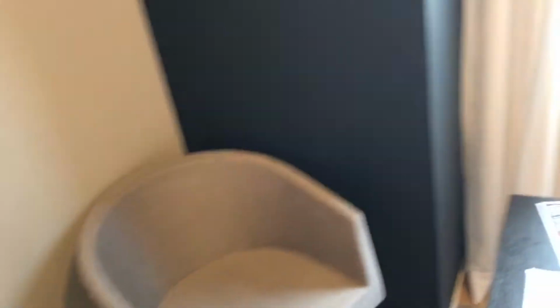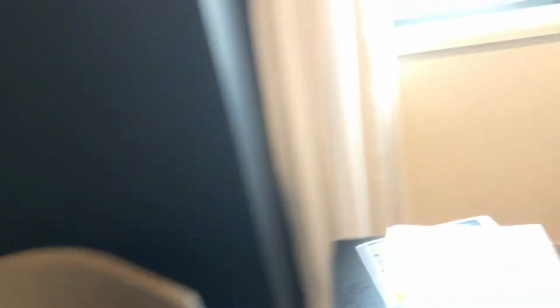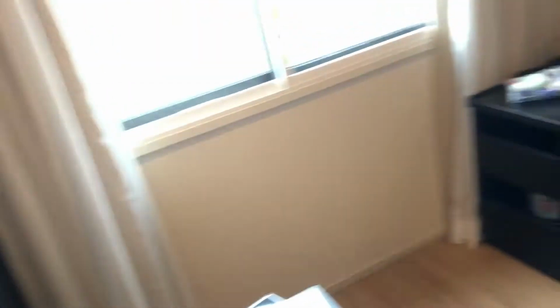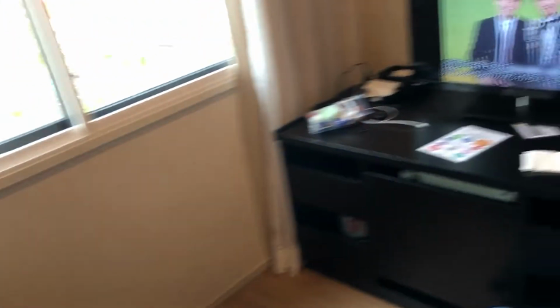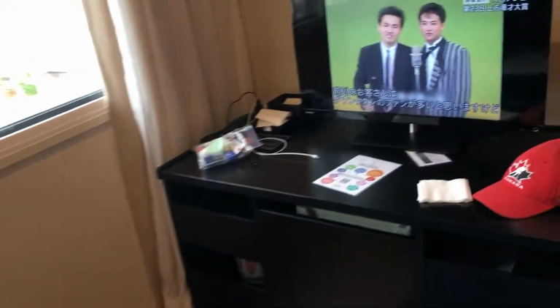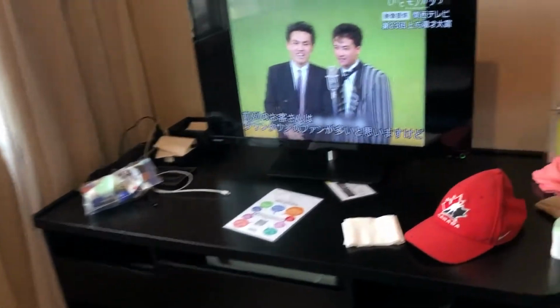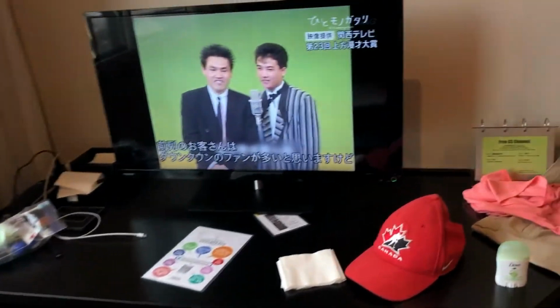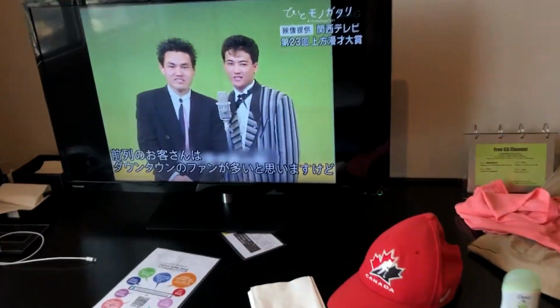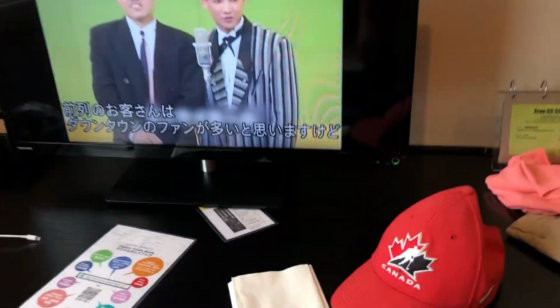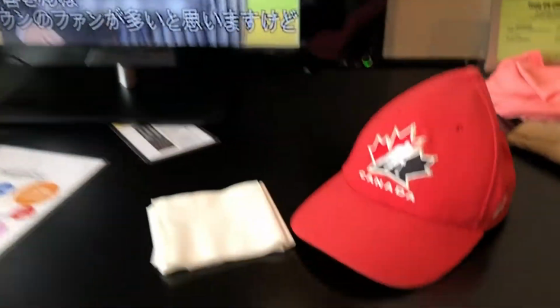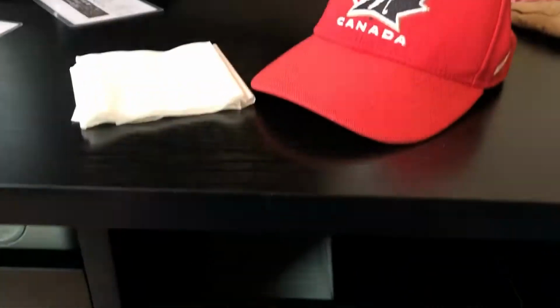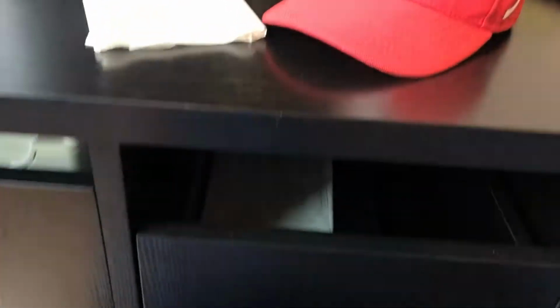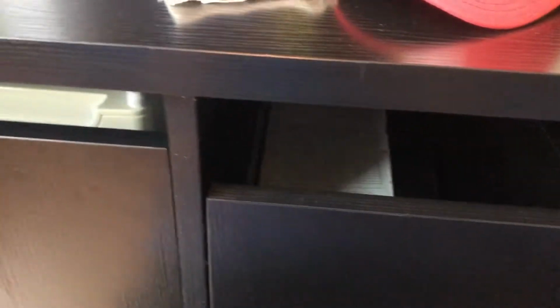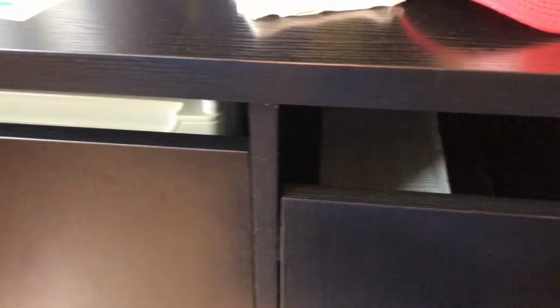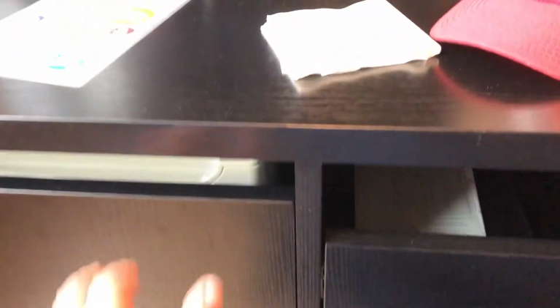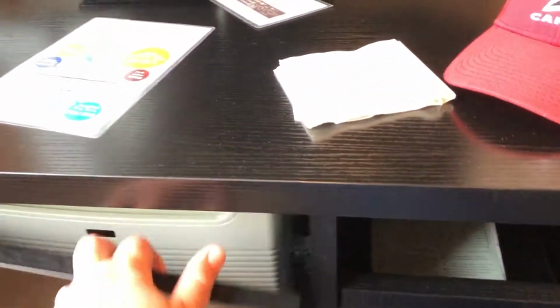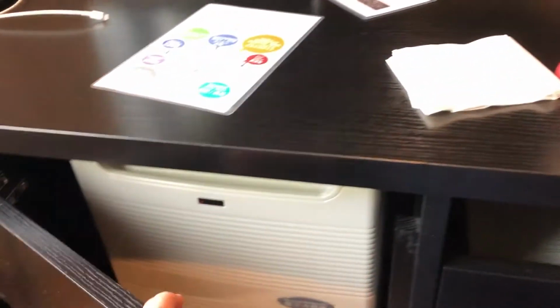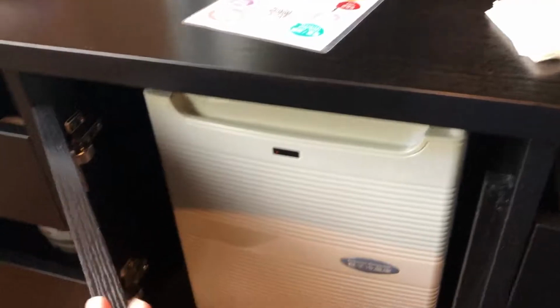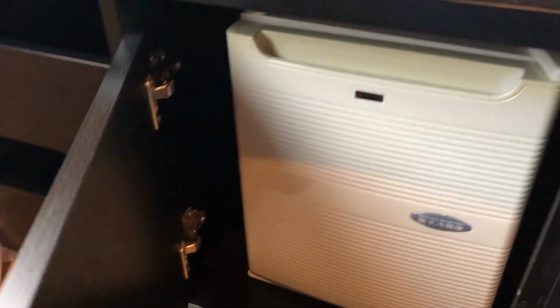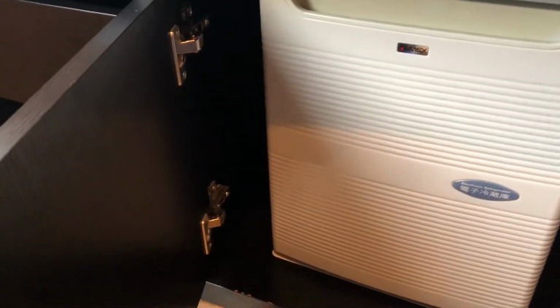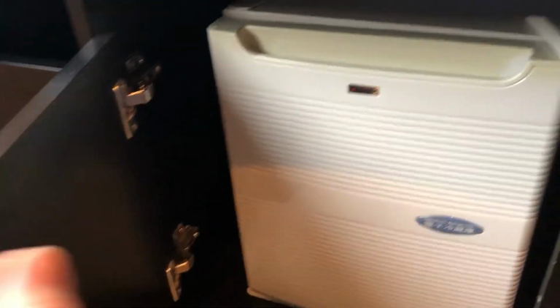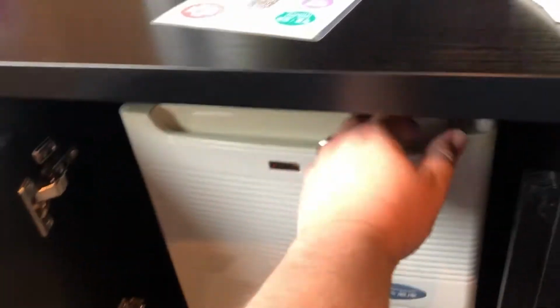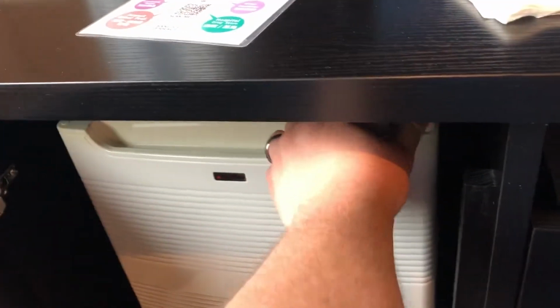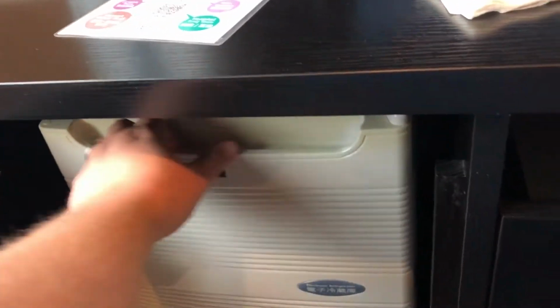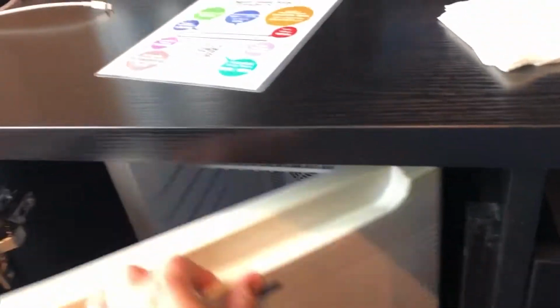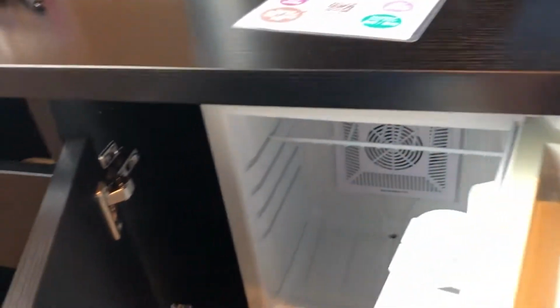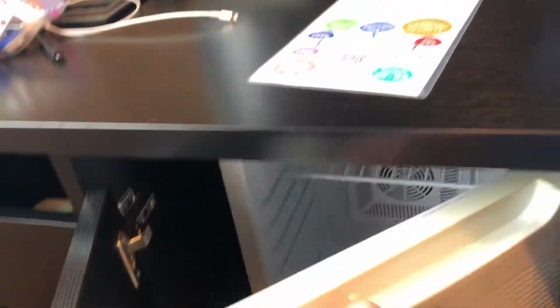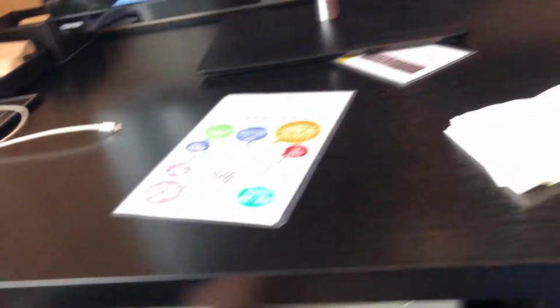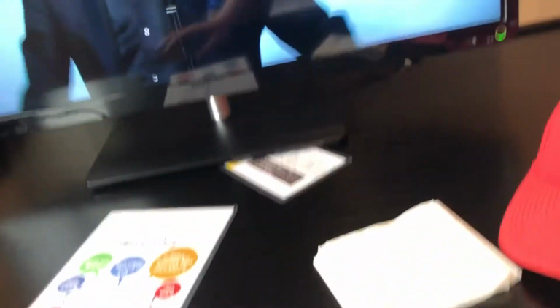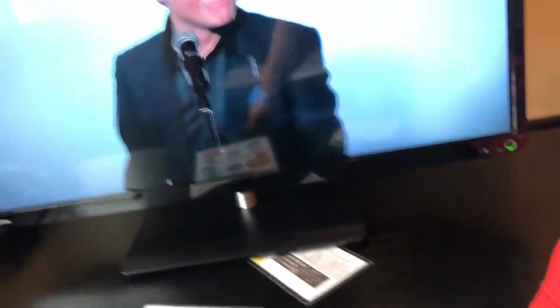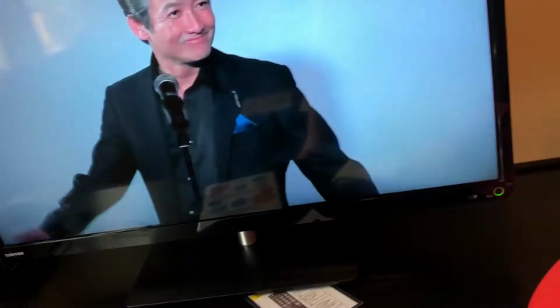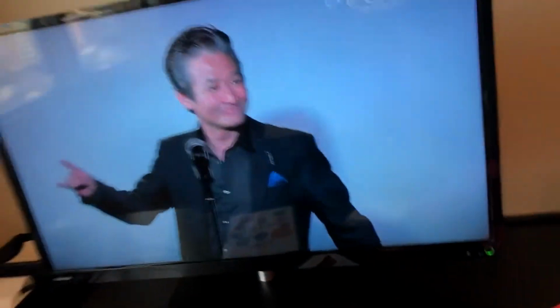Pretty much standard stuff that you've seen everywhere. We got some towels and stuff here for the bath downstairs. A little fridge. TV.